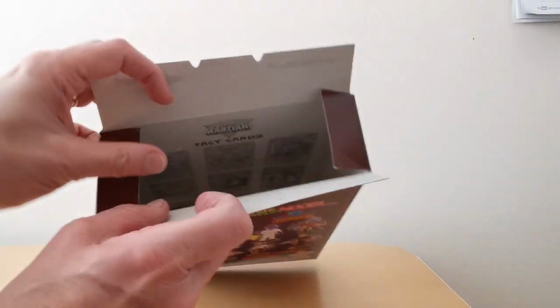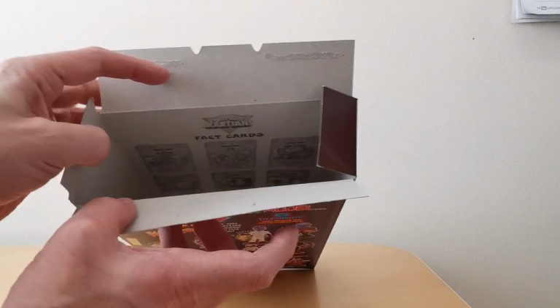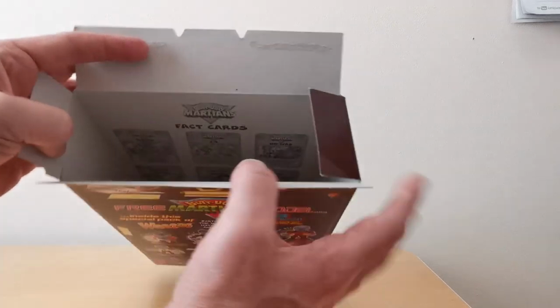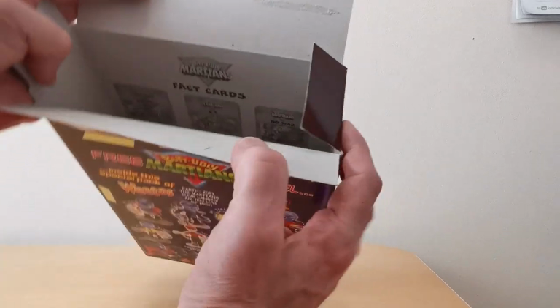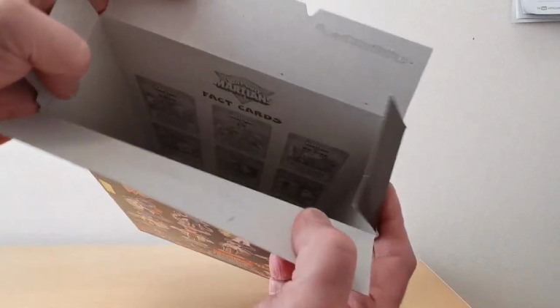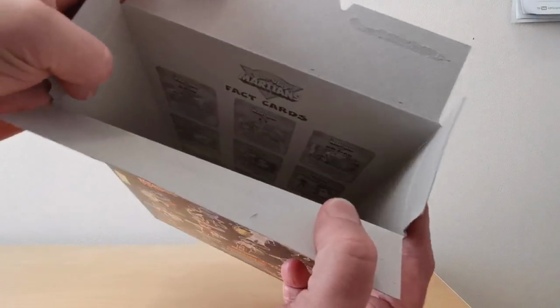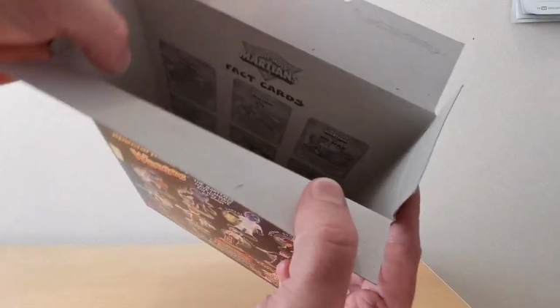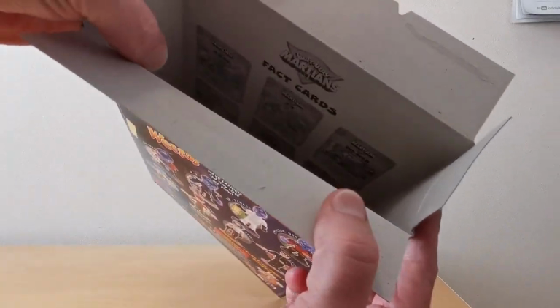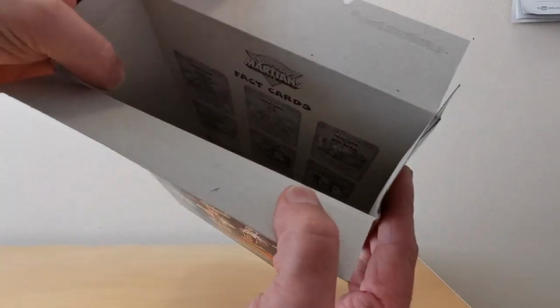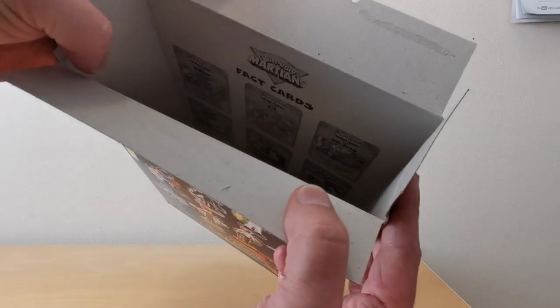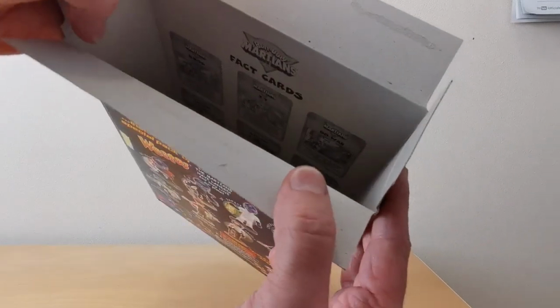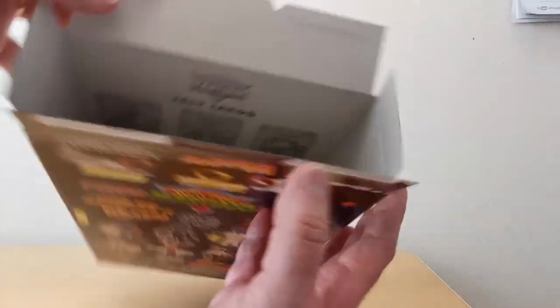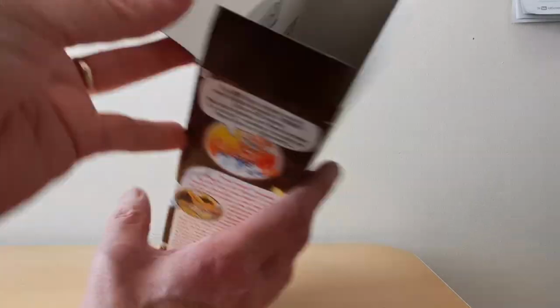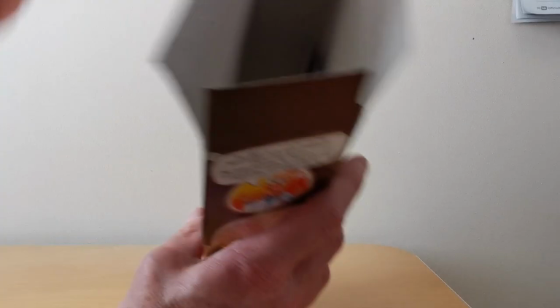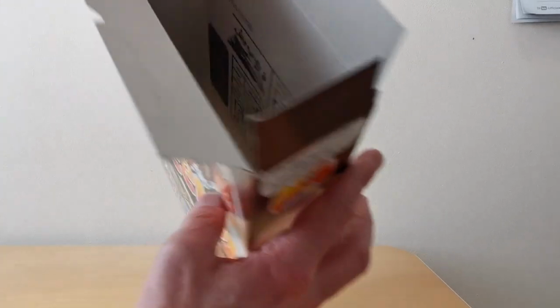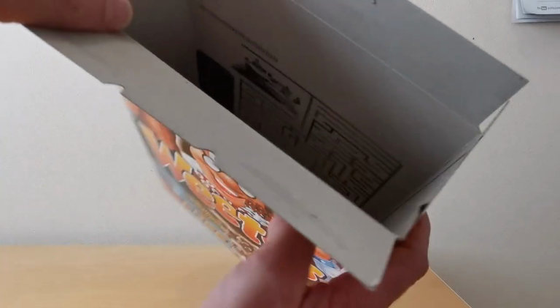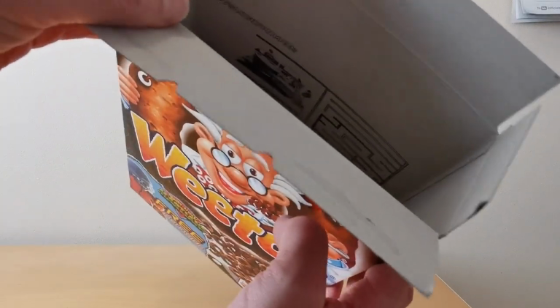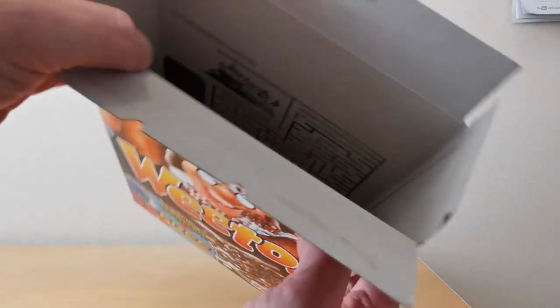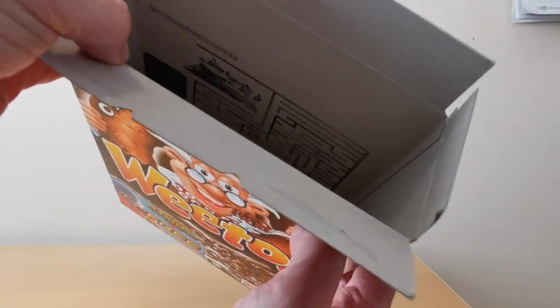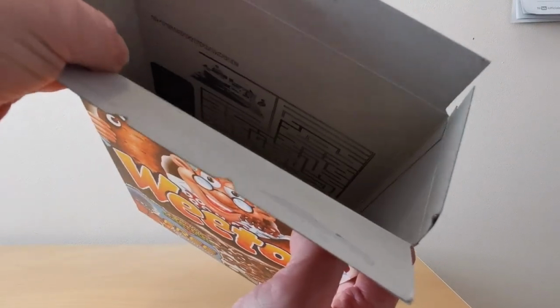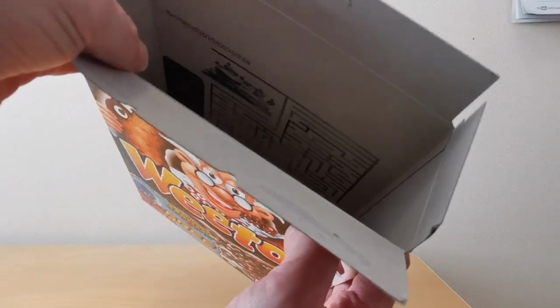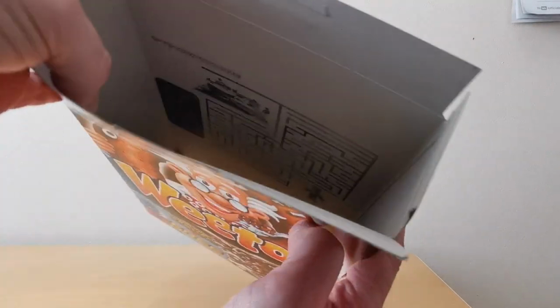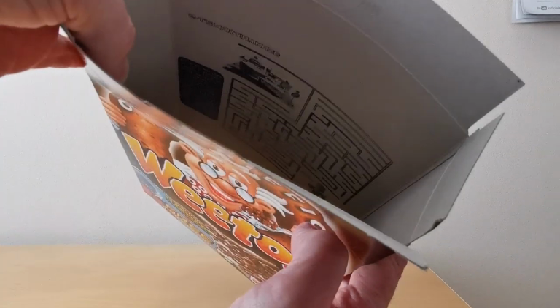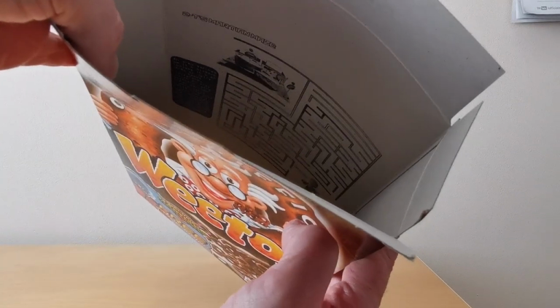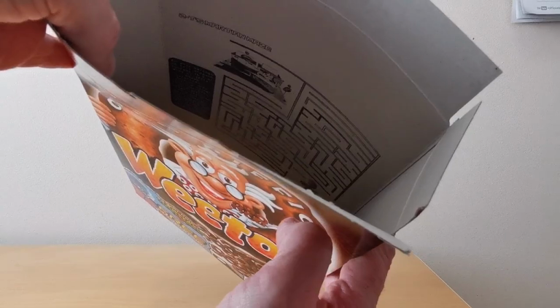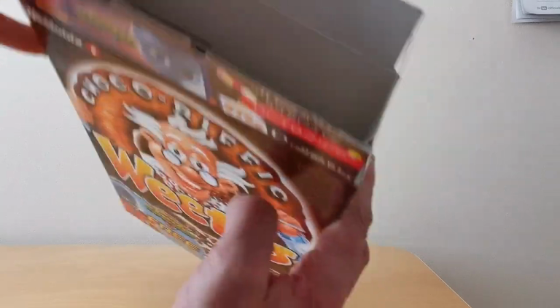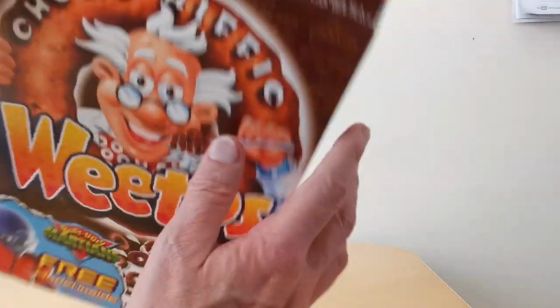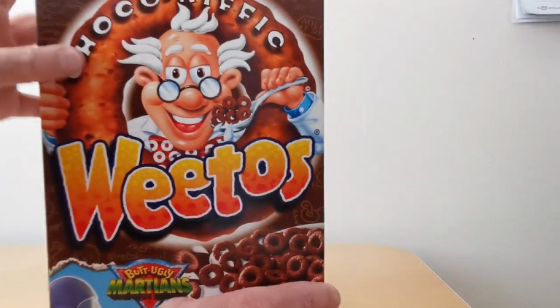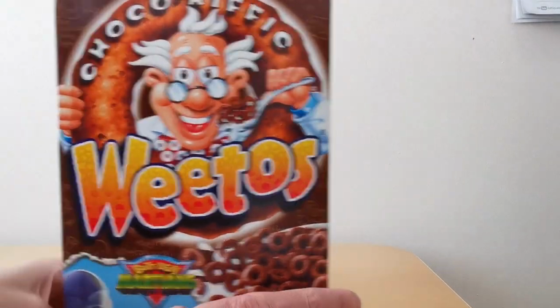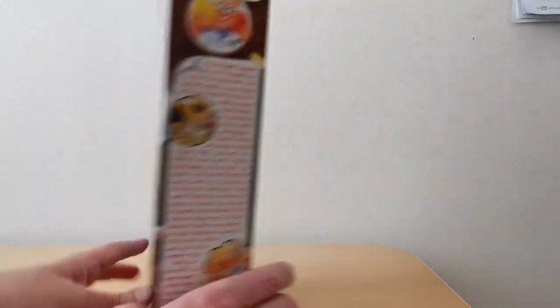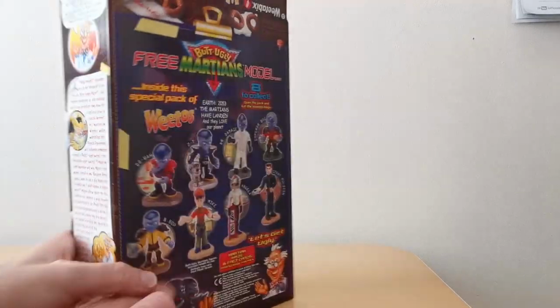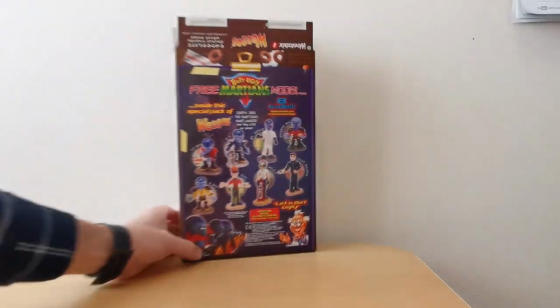If we look inside, sure enough you can just make it out — those are the fact cards that you could cut out, and there was the maze. I don't have a decent picture of that I'm afraid, but that's all we've got.